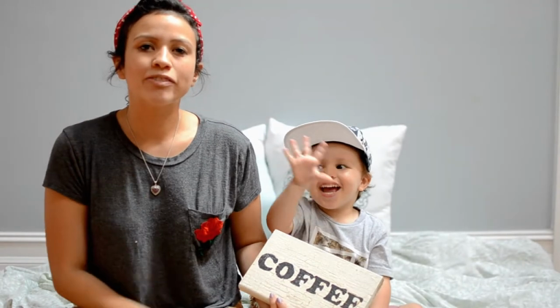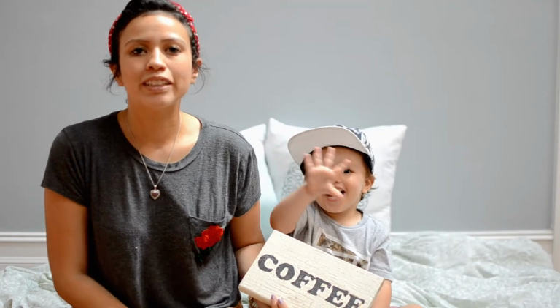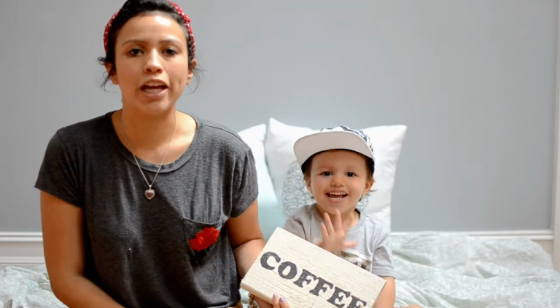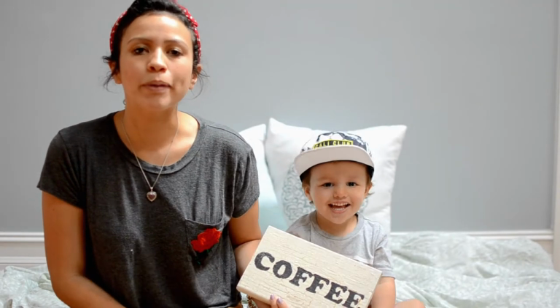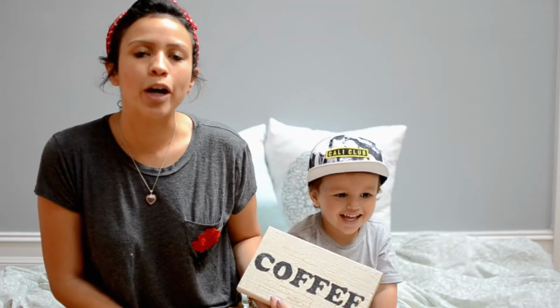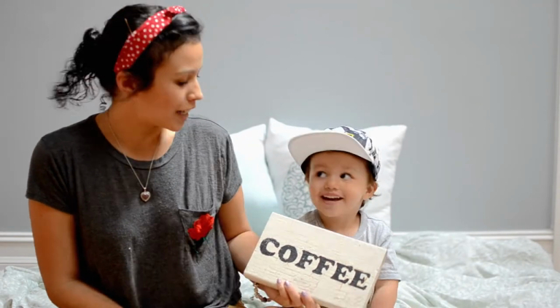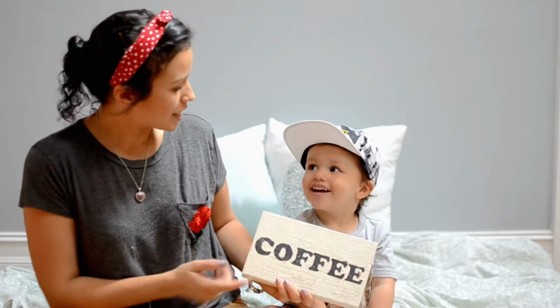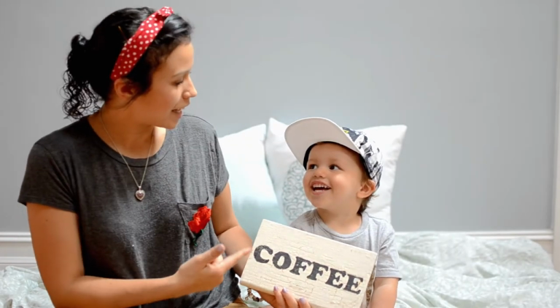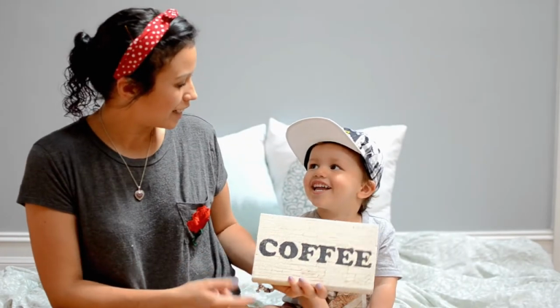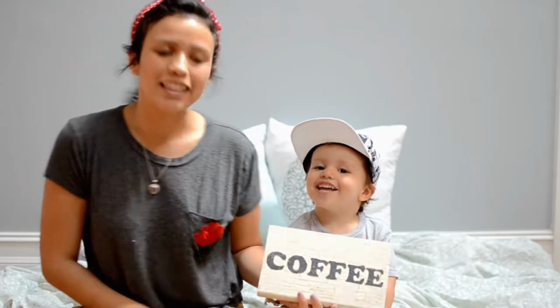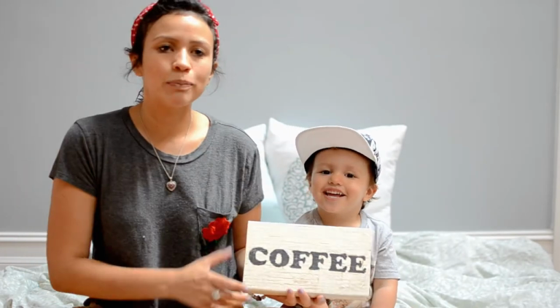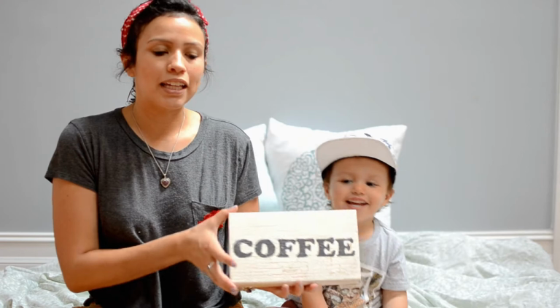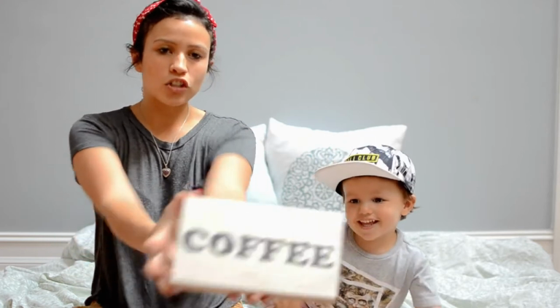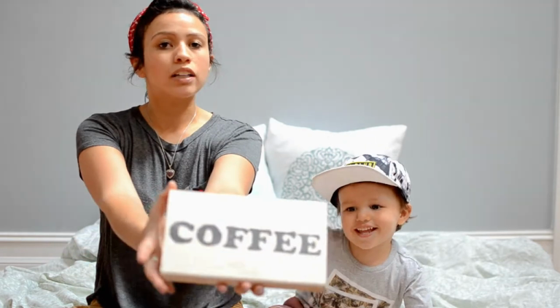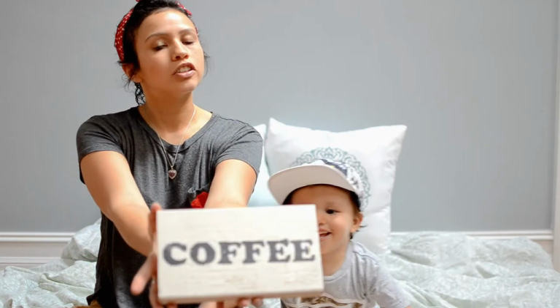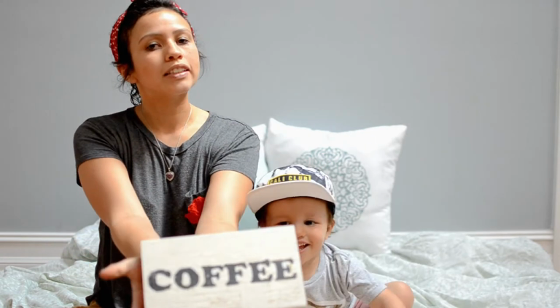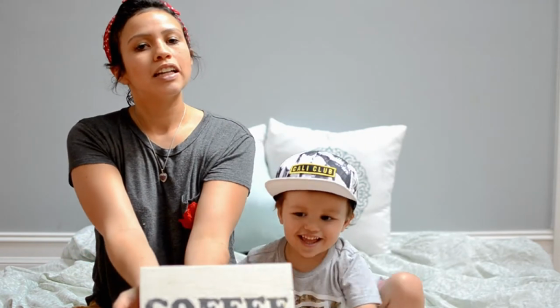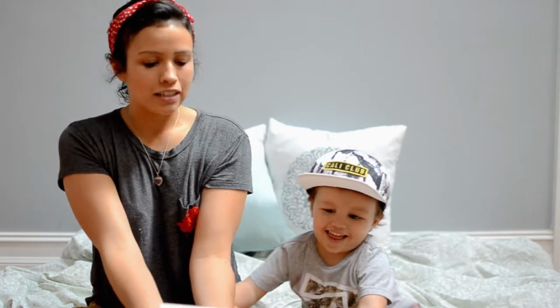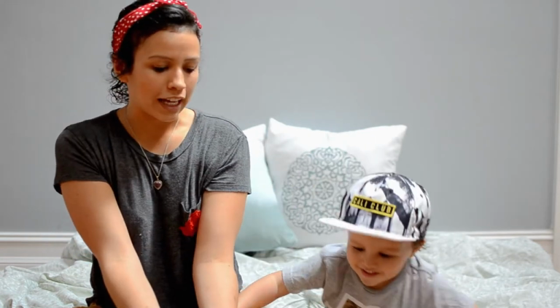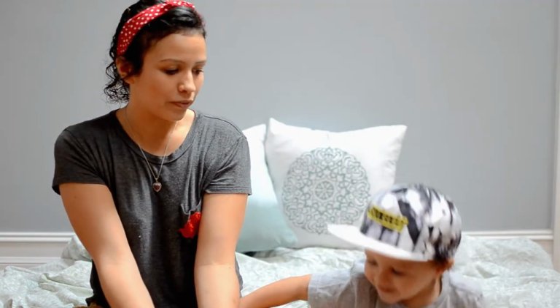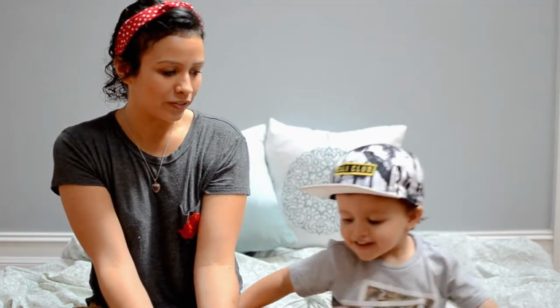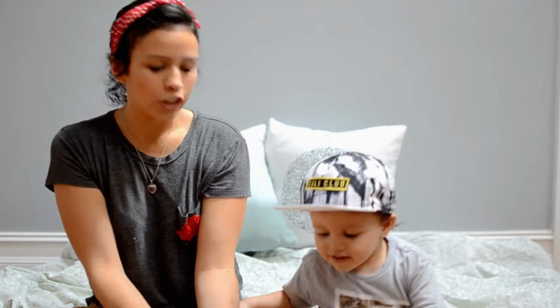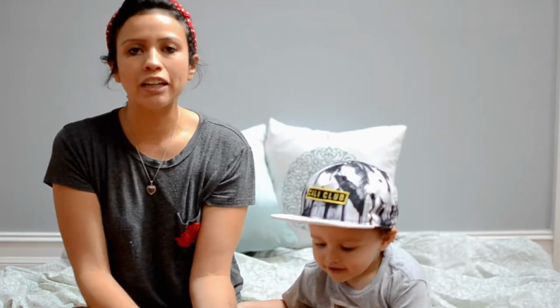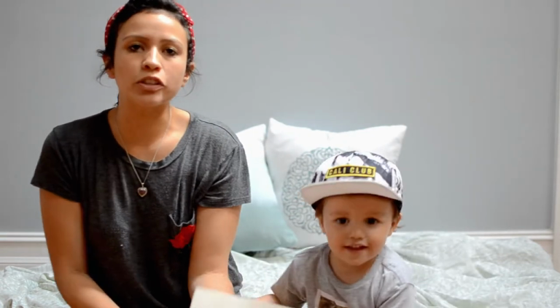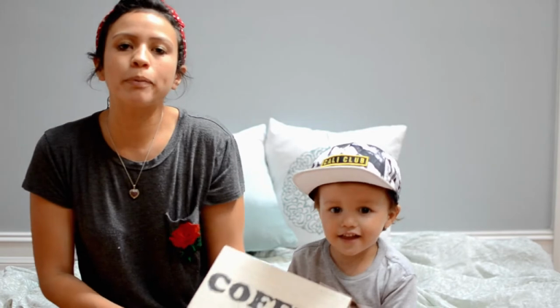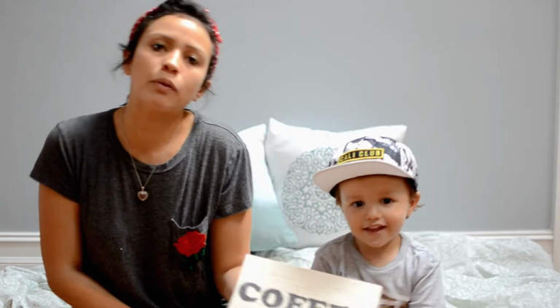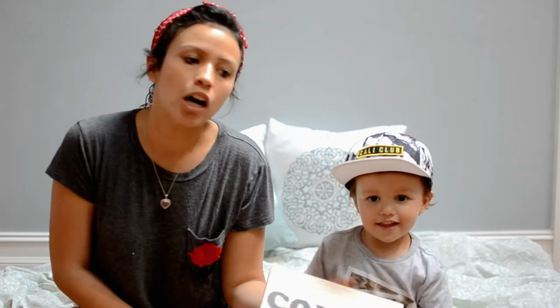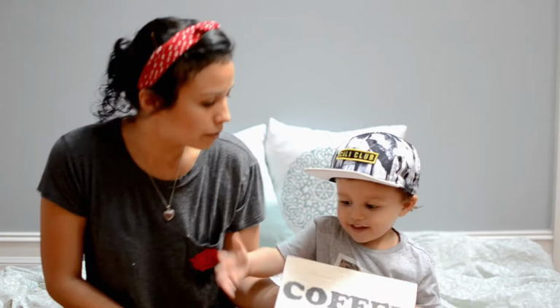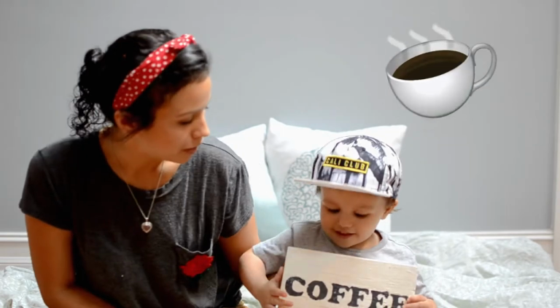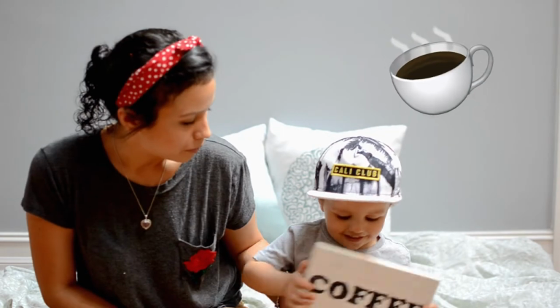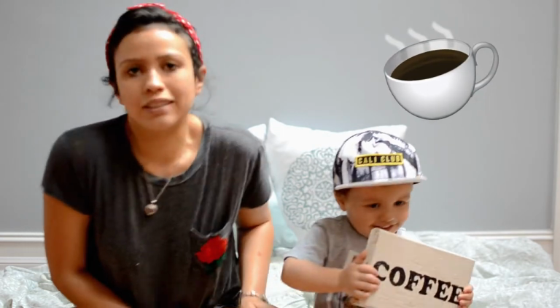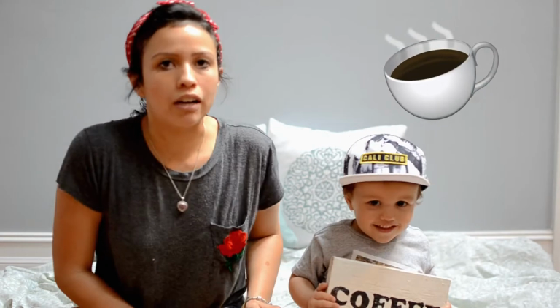Hey! I'm Jenny, the Maker Mommy, and this is Dylan. Today we're going to be making this crackle, distressed sign. You can pick any phrase you want, but we went with coffee, because I love coffee.